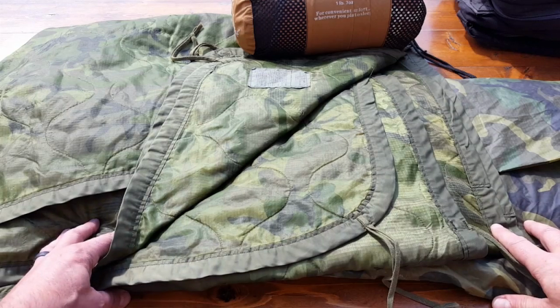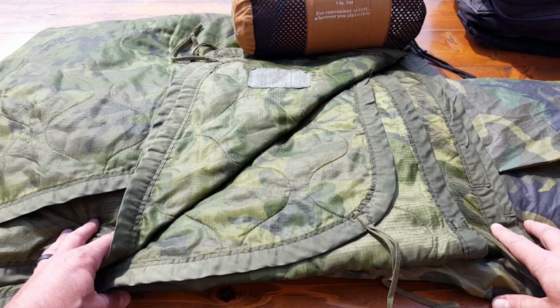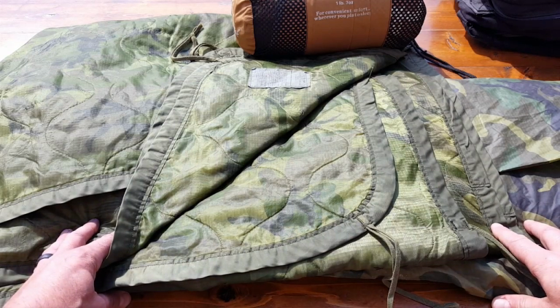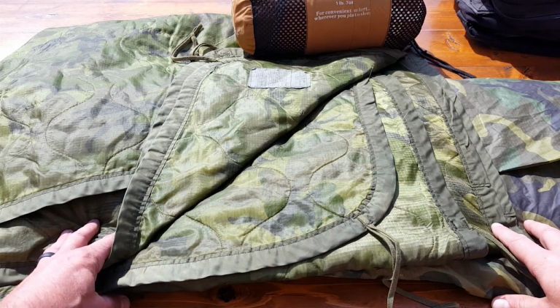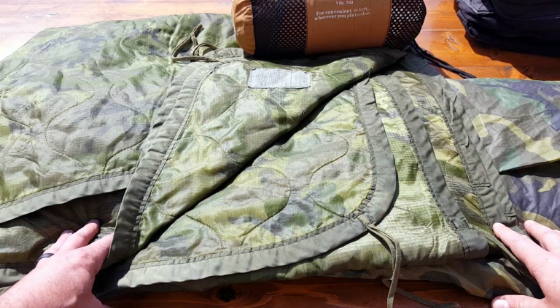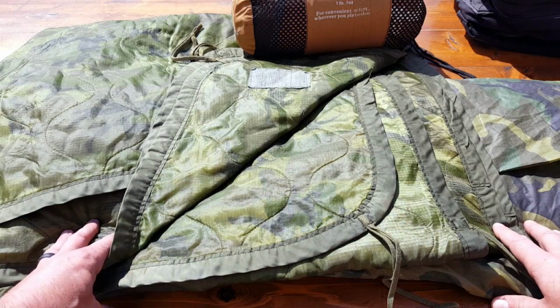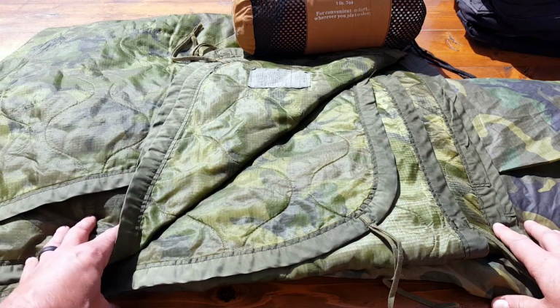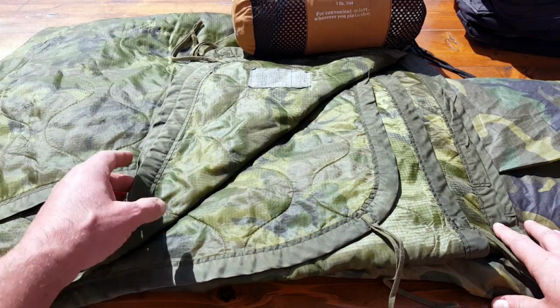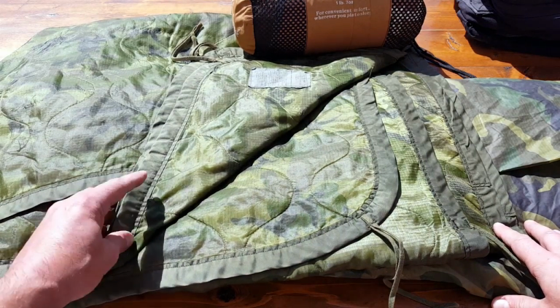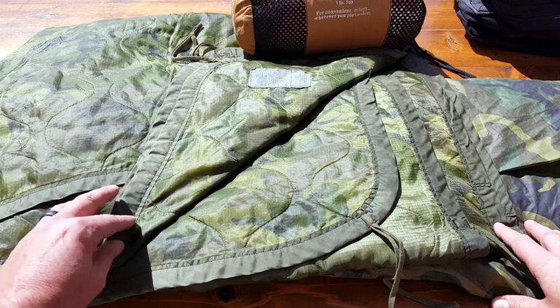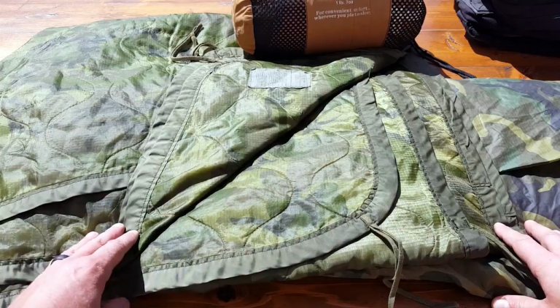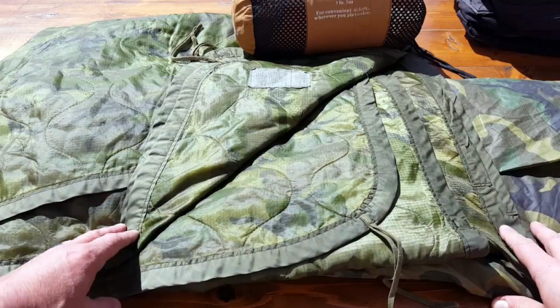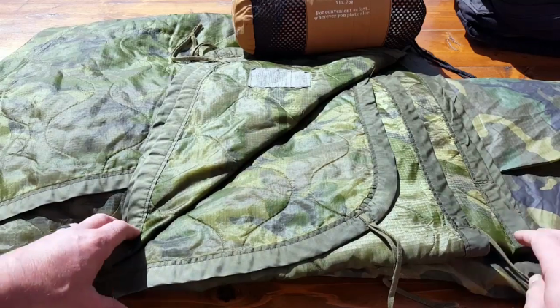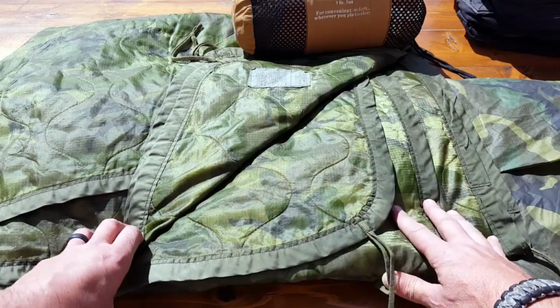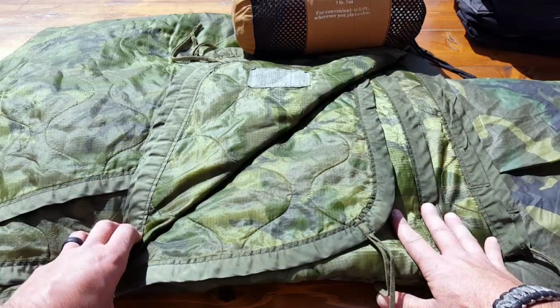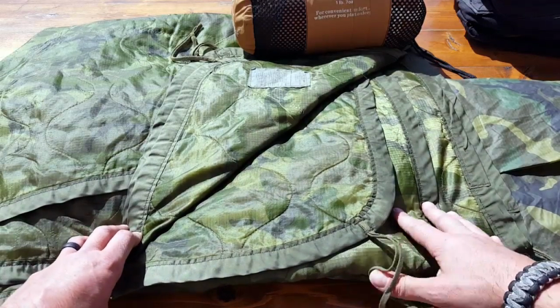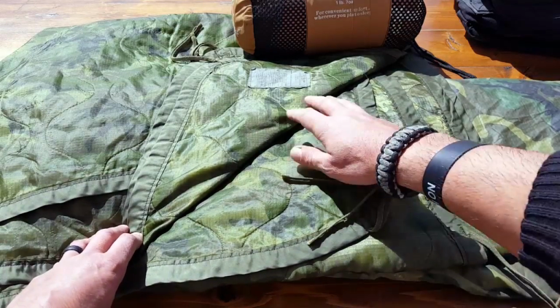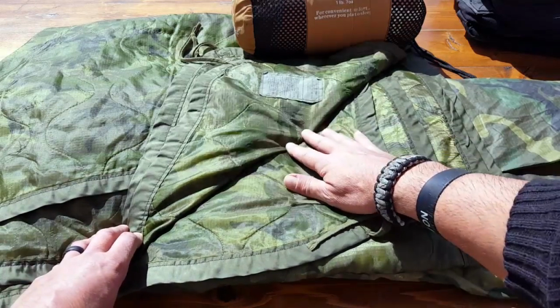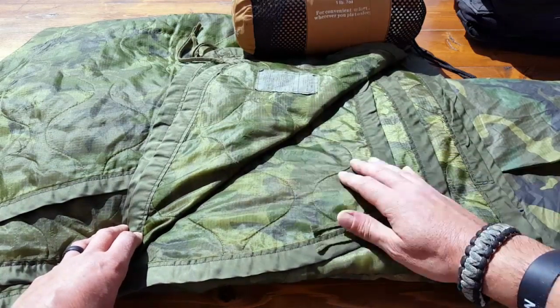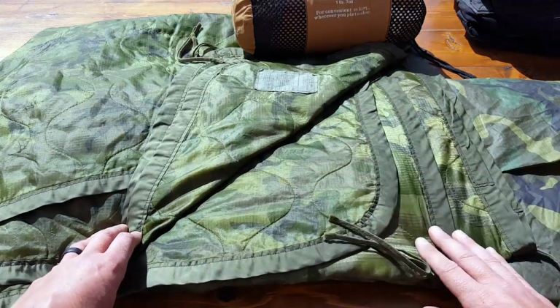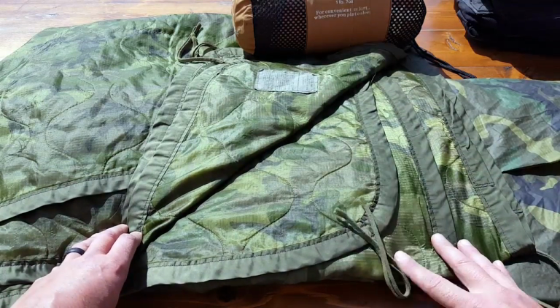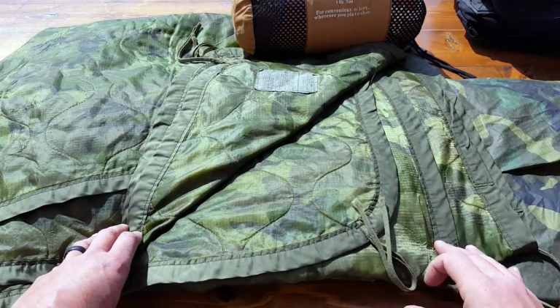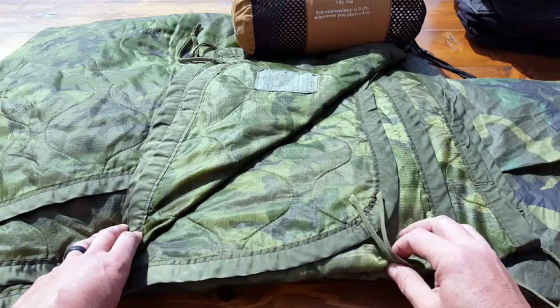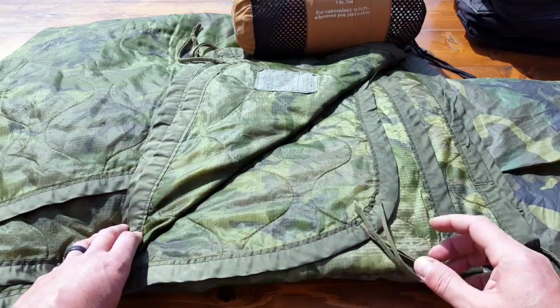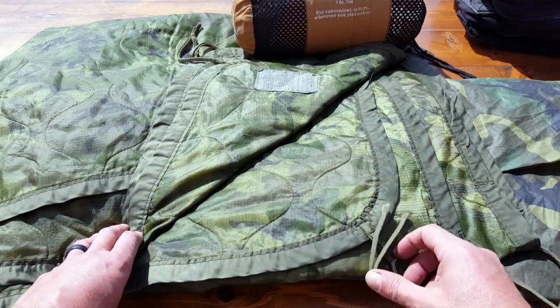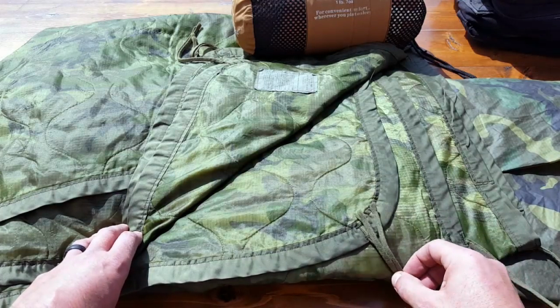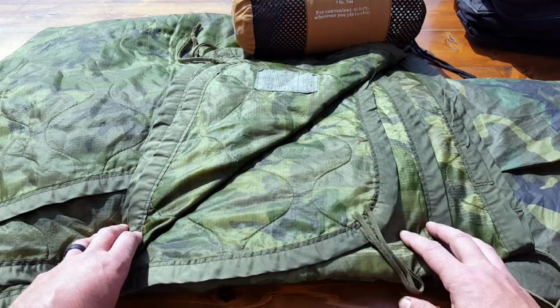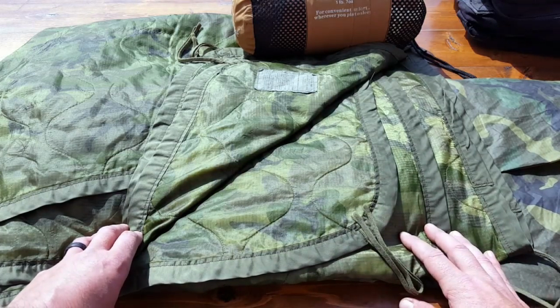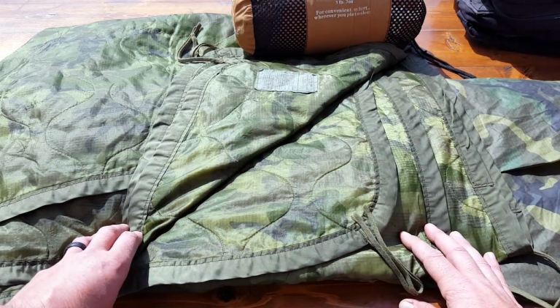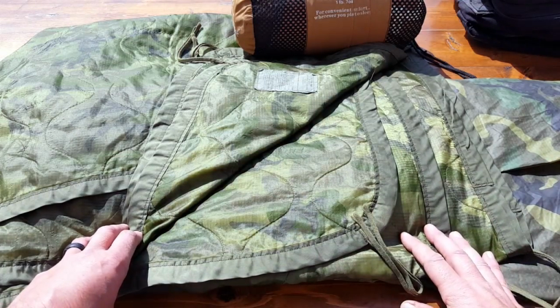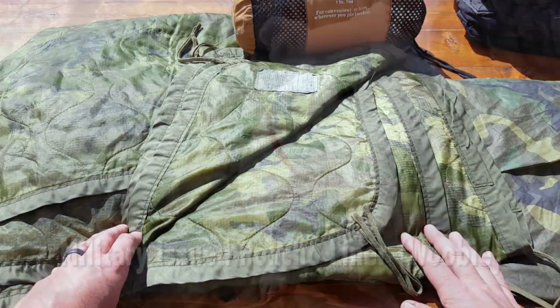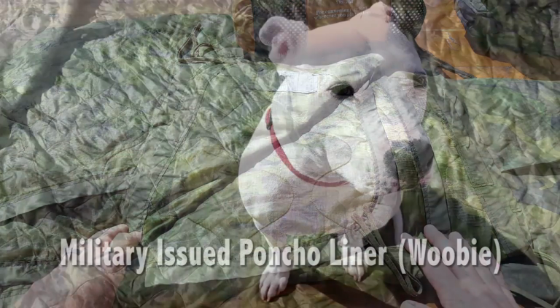Hello everyone, Helder here. Today I wanted to review one of my most favorite pieces of equipment, which is the military-issued poncho liner — or how we affectionately refer to it in the Marine Corps — as our woobie.